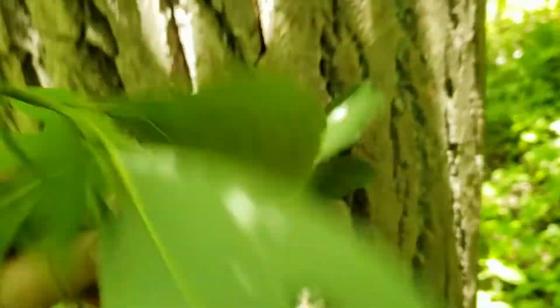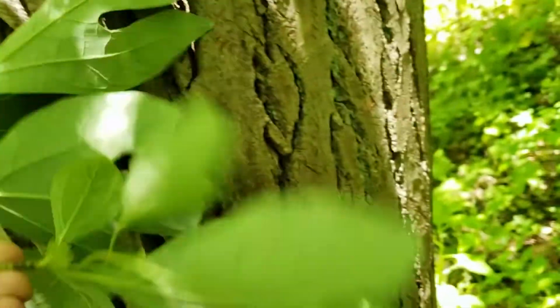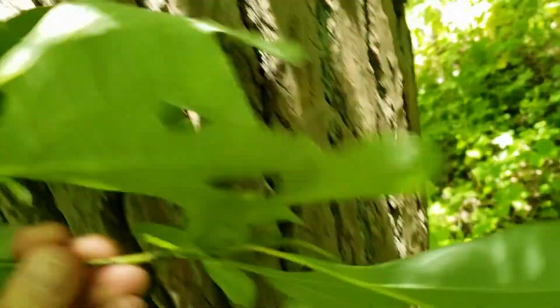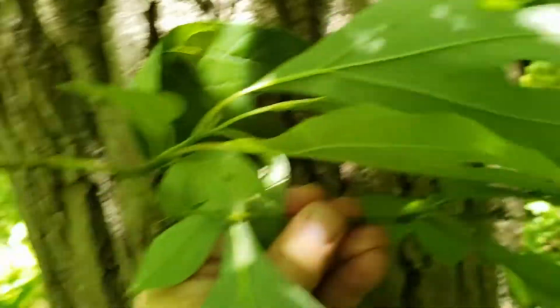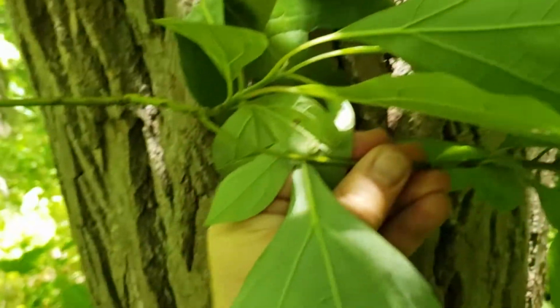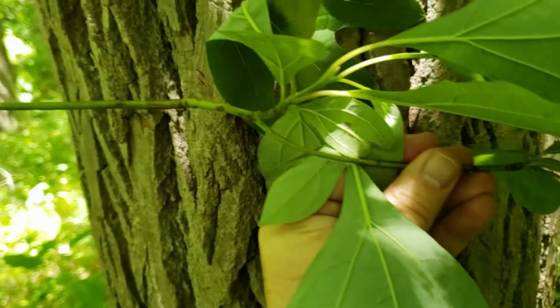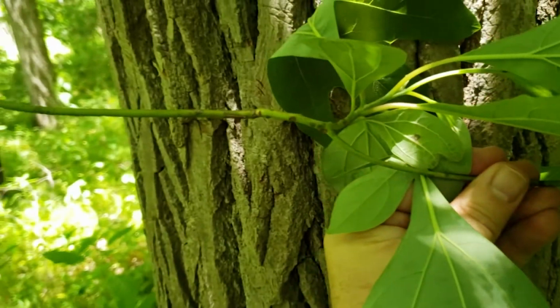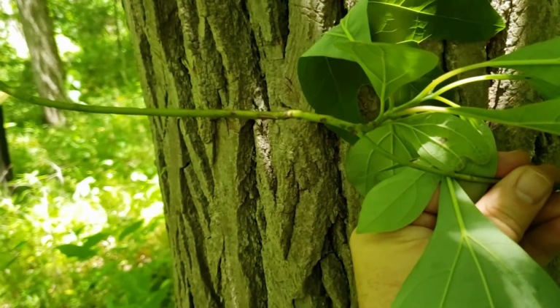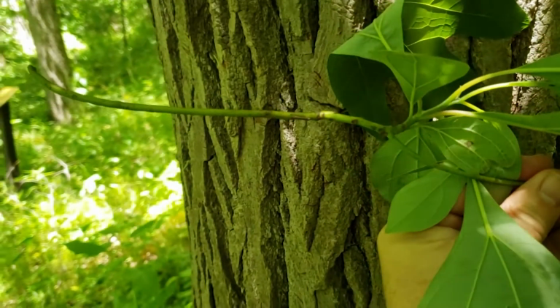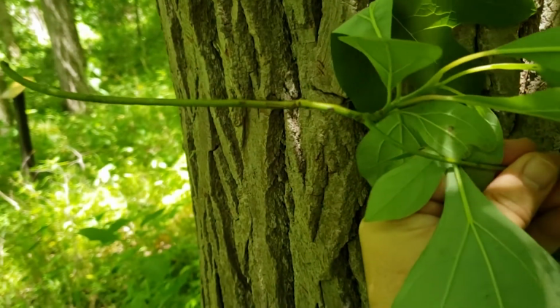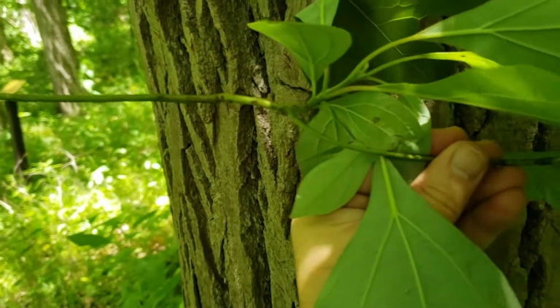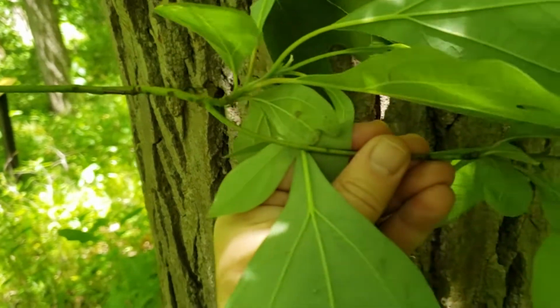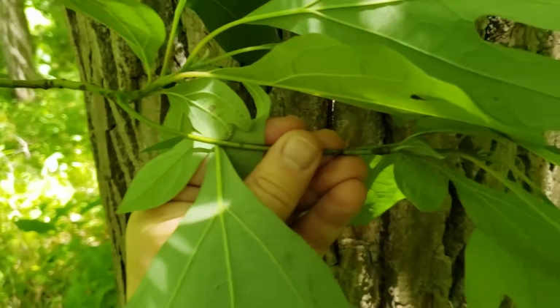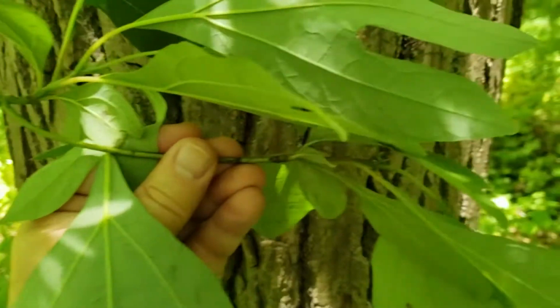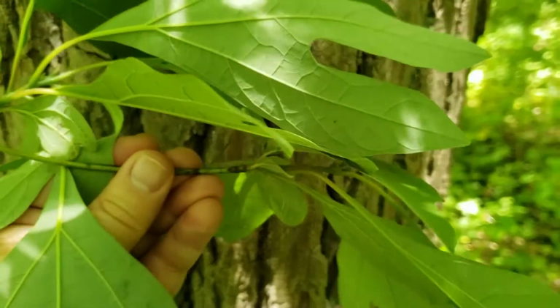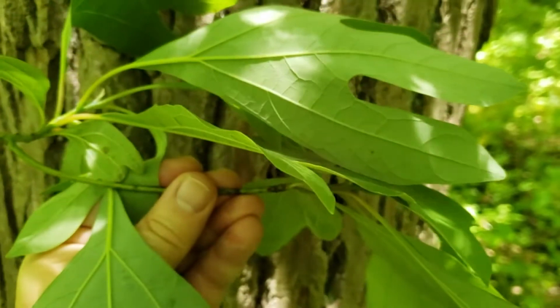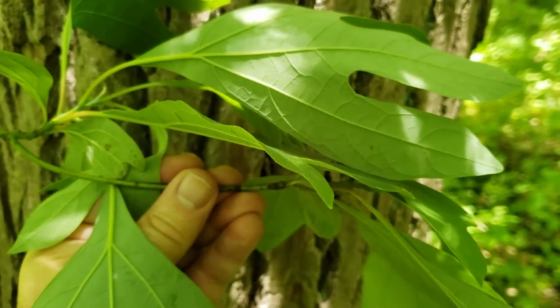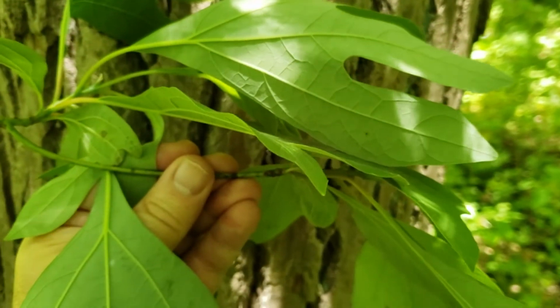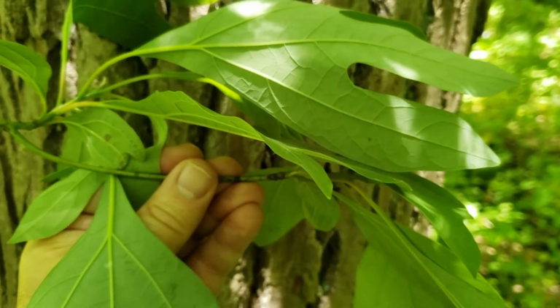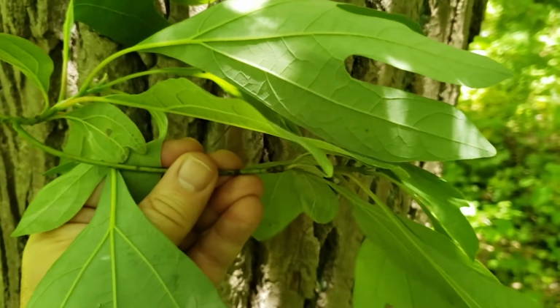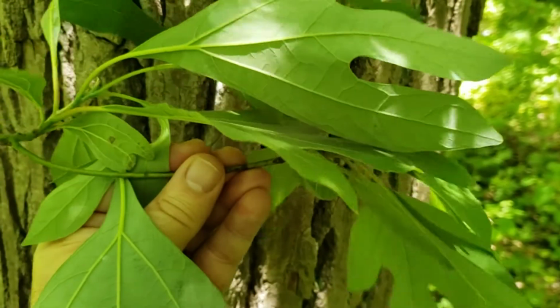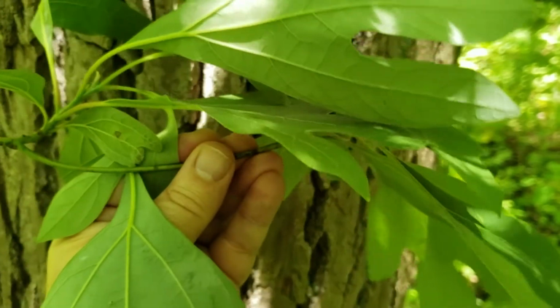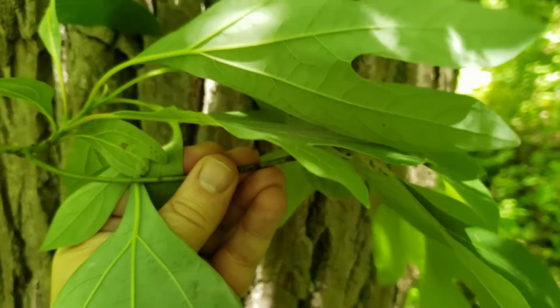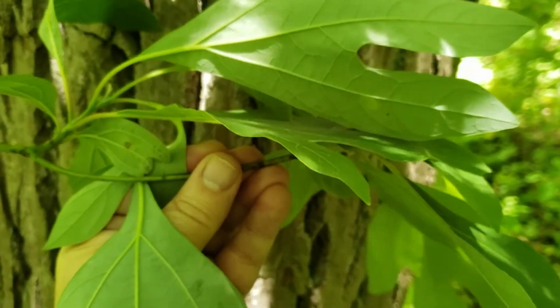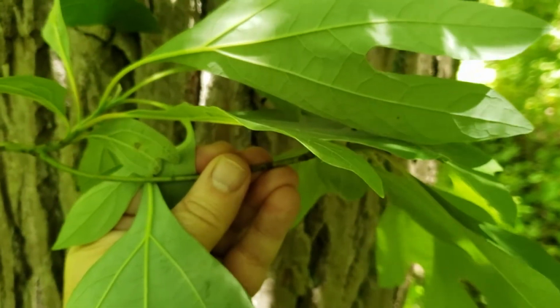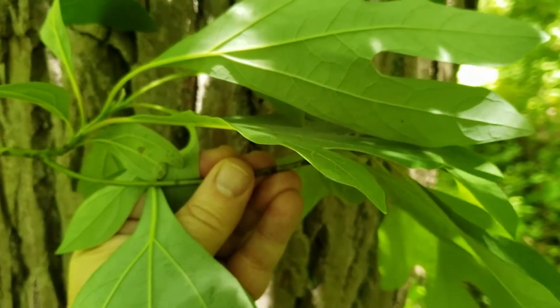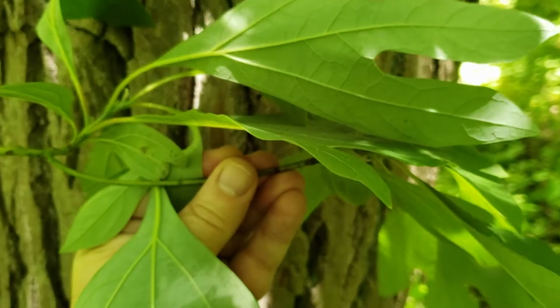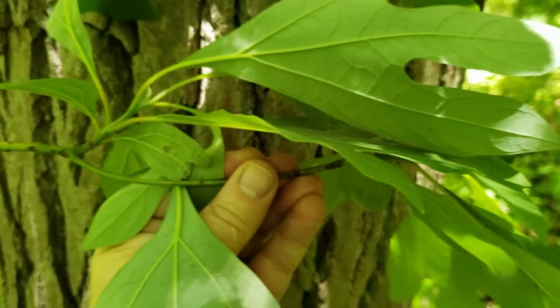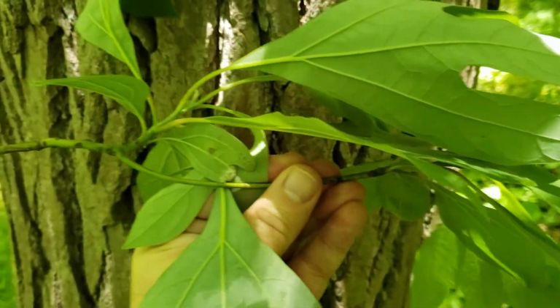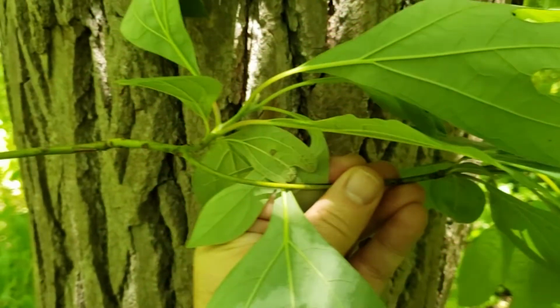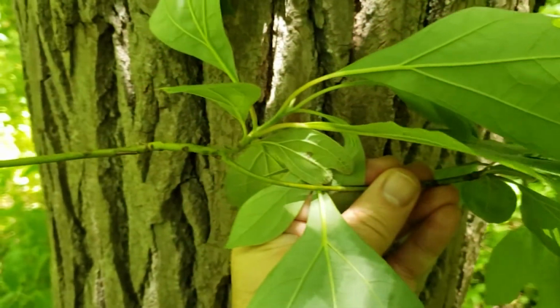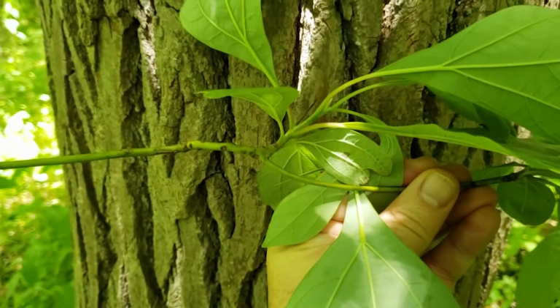Sassafras twigs have a tendency to be a bright light-colored green, and oftentimes as the tree grows, they'll have a tendency to be kind of upswept at the very ends, almost making it a pagoda type look.